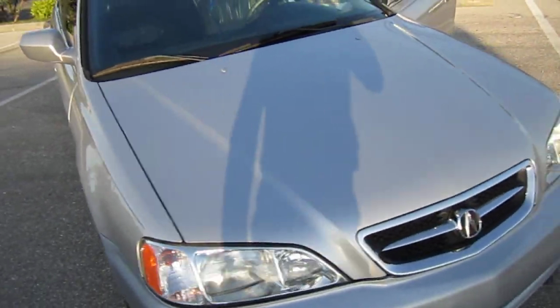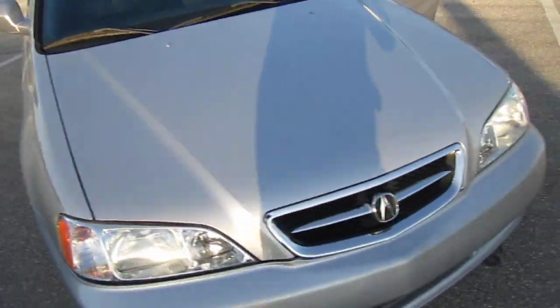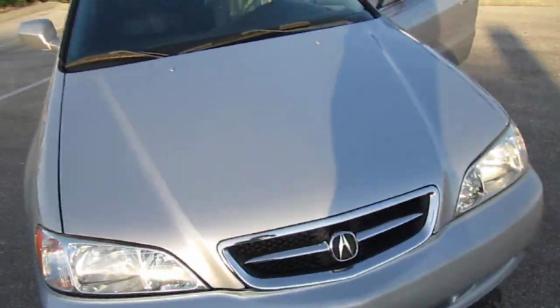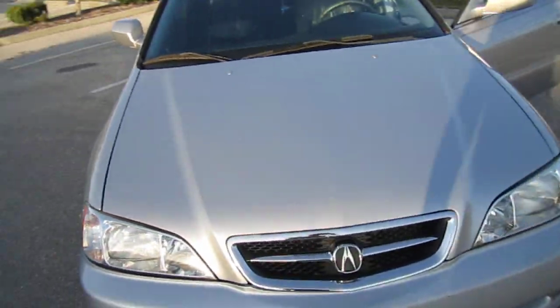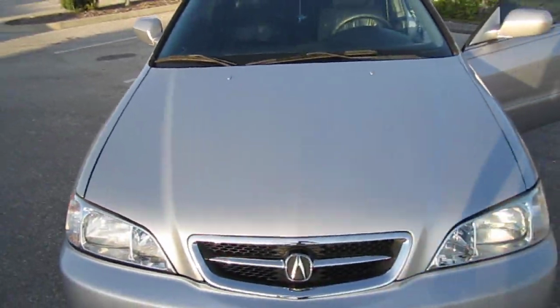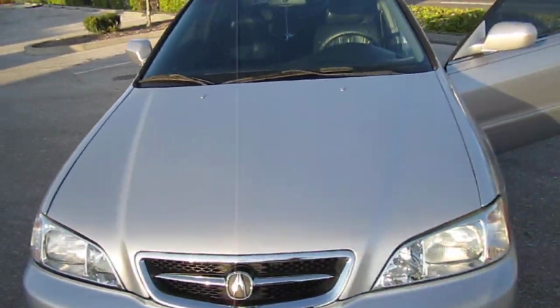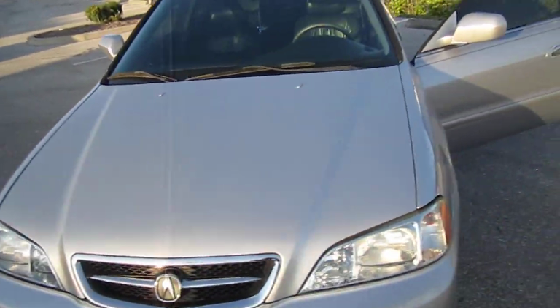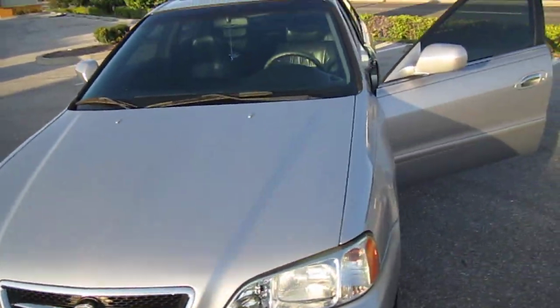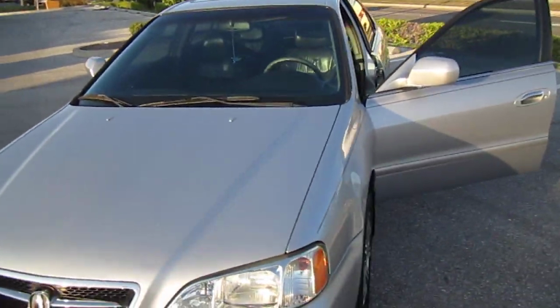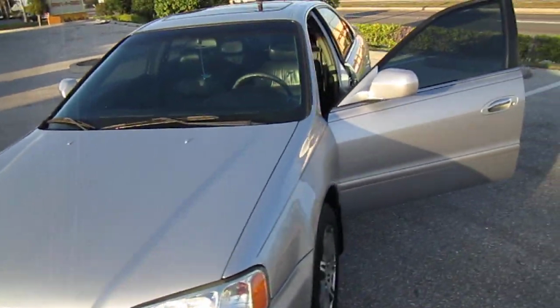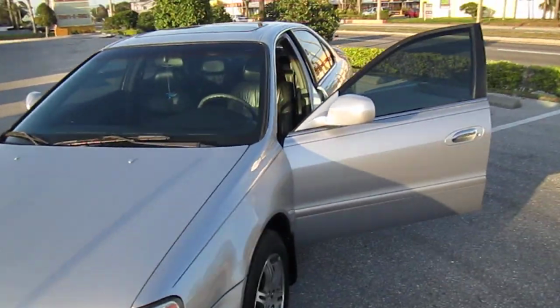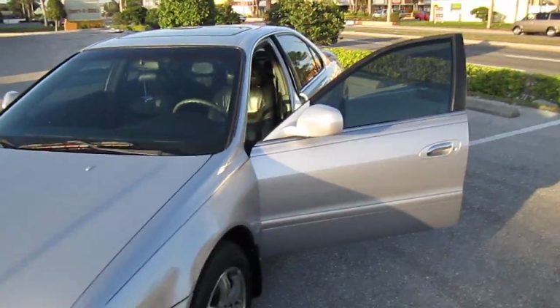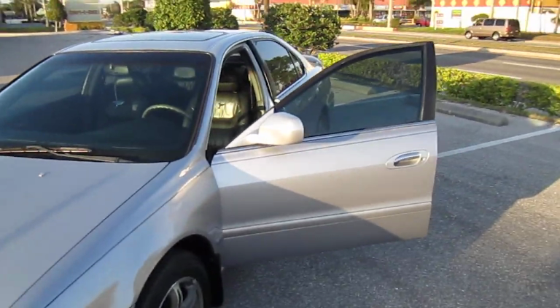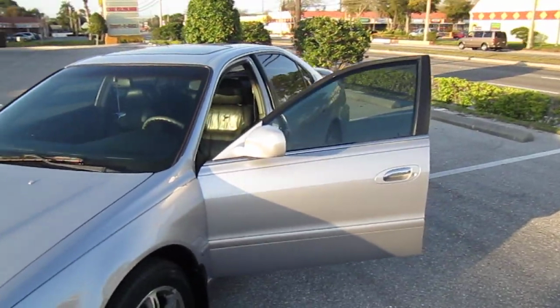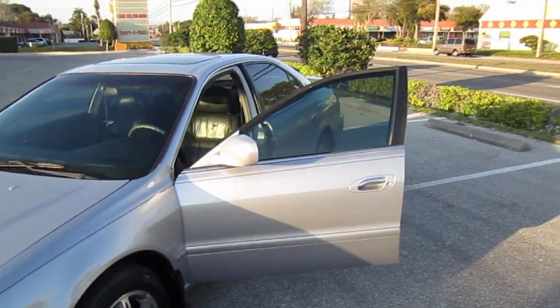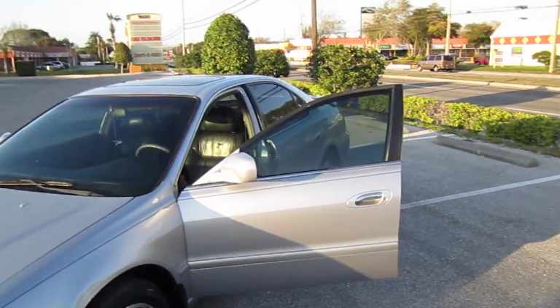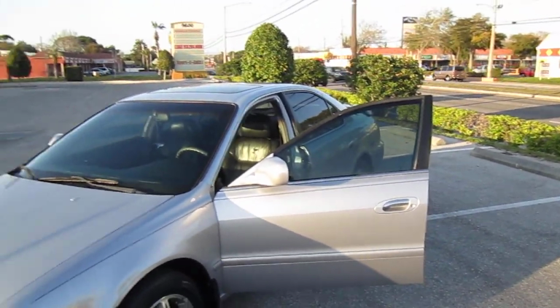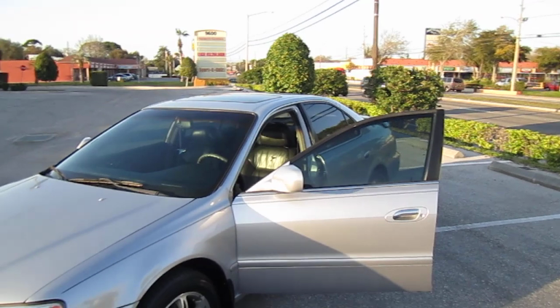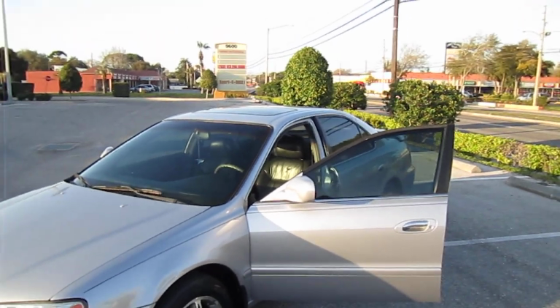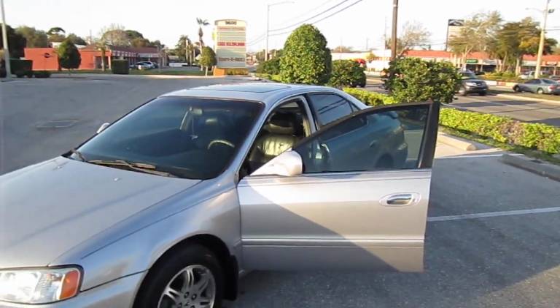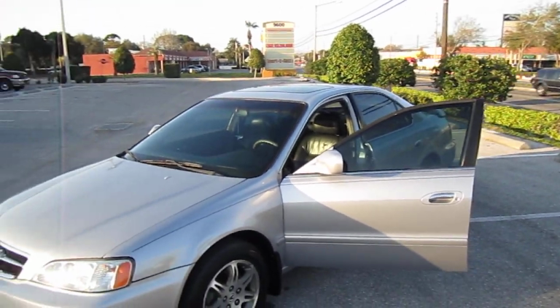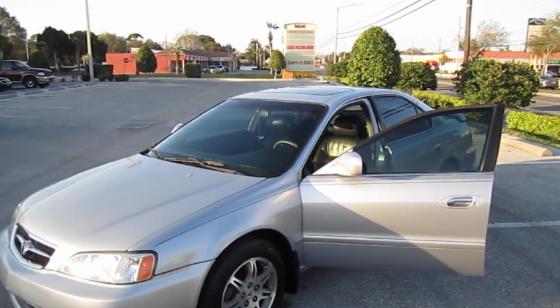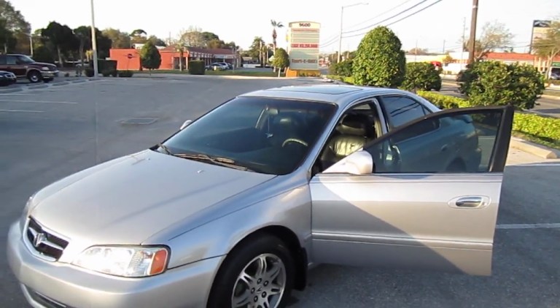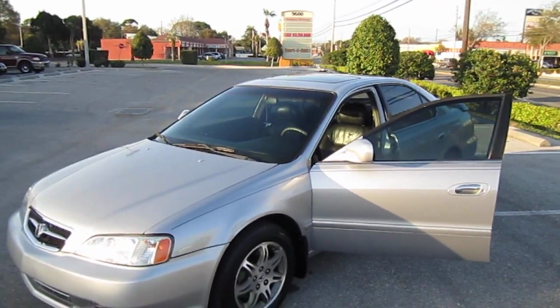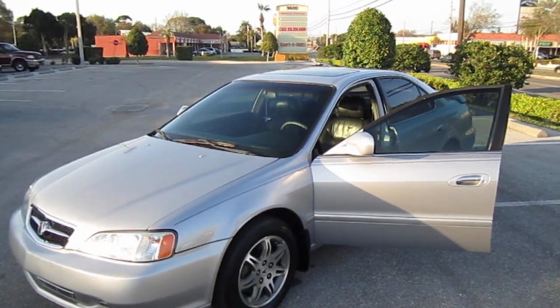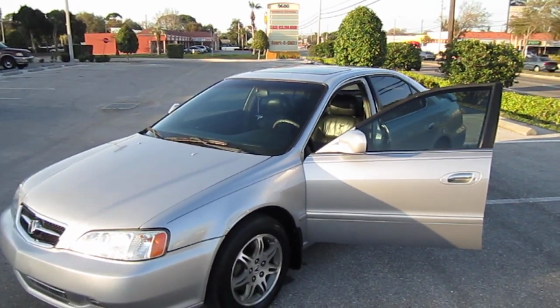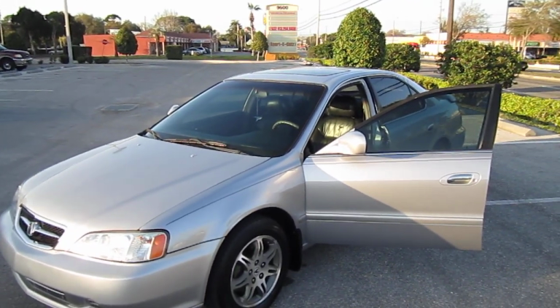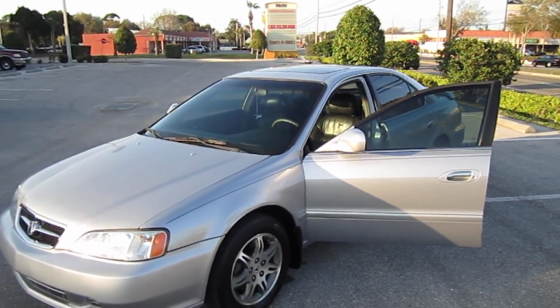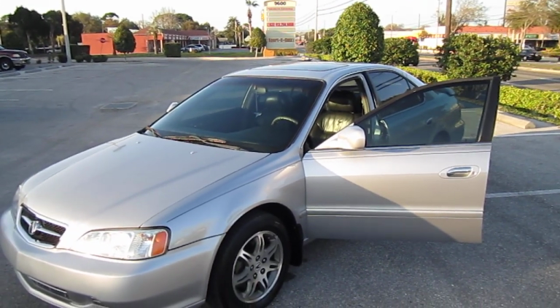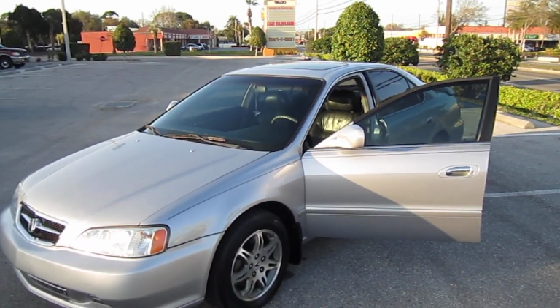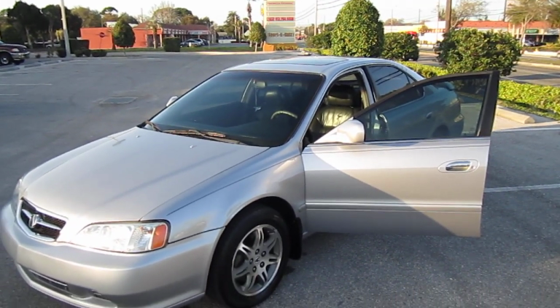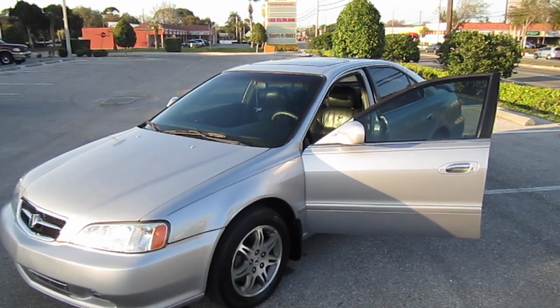You can find this beautiful Acura TL exclusively at meticulousmotorsinc.com. You can also find it on Facebook and Twitter.